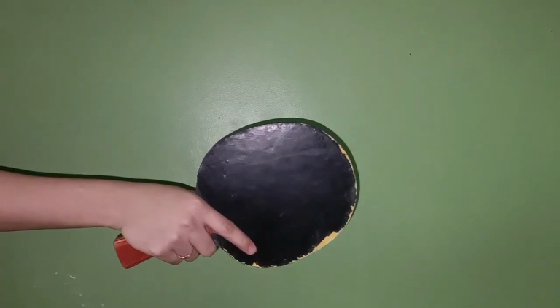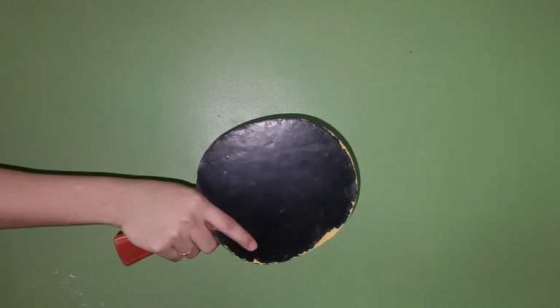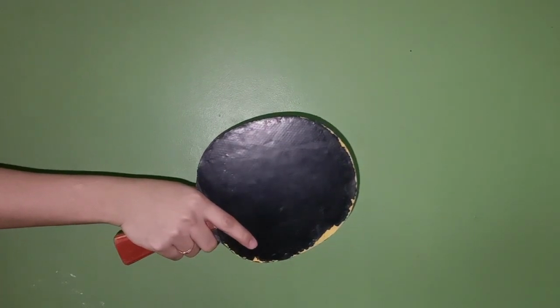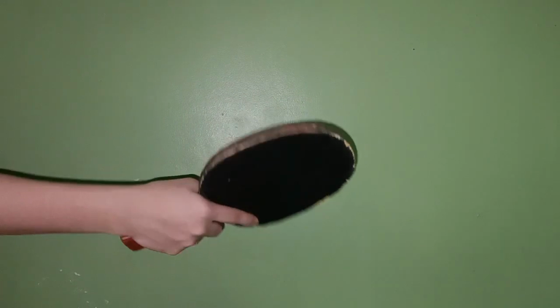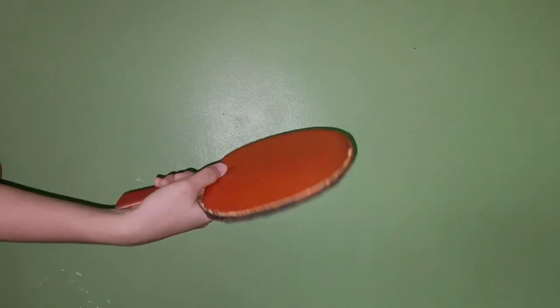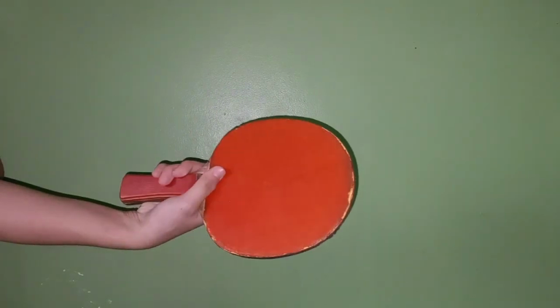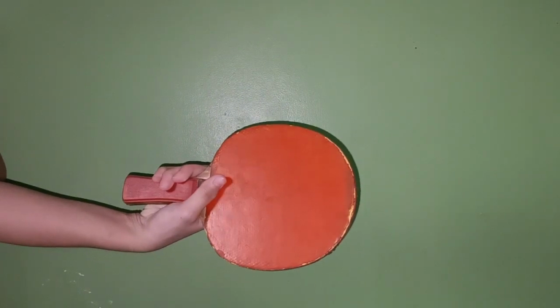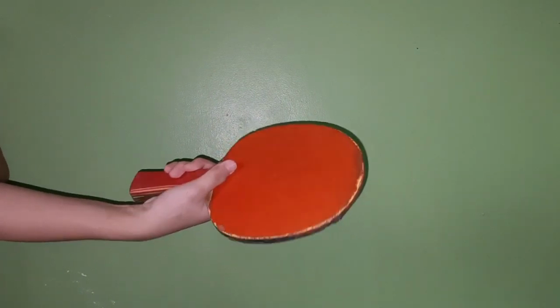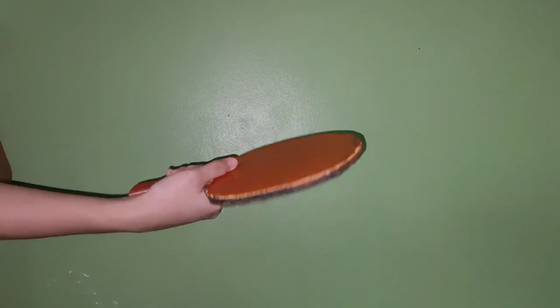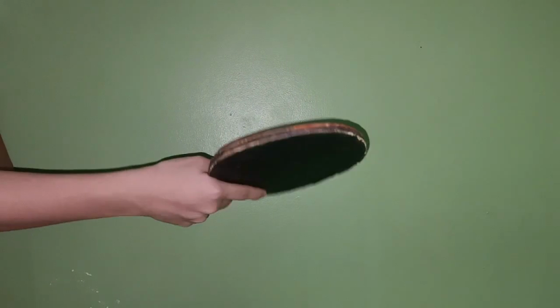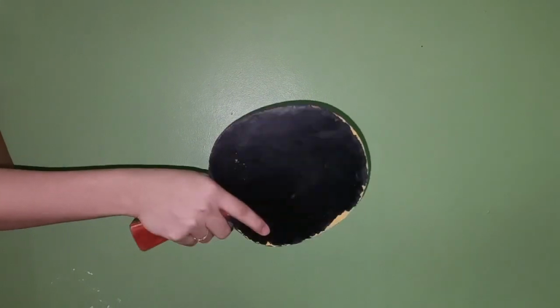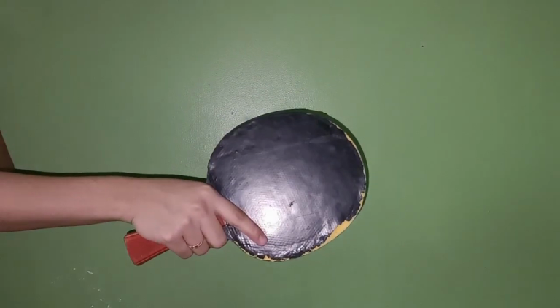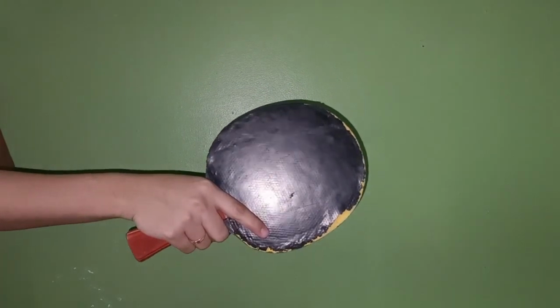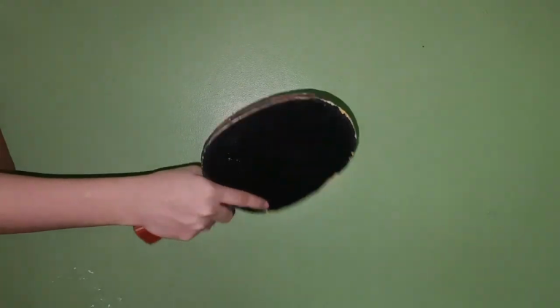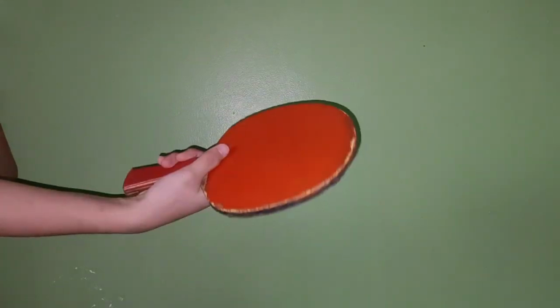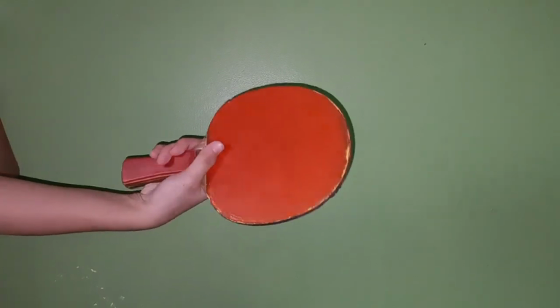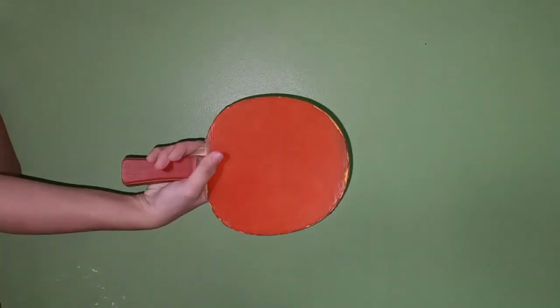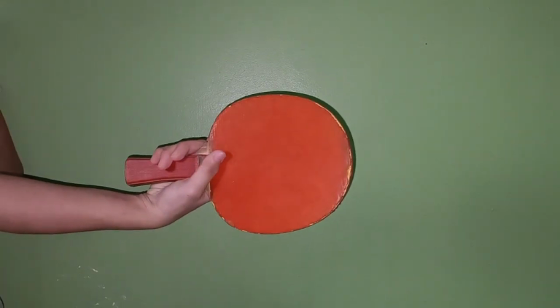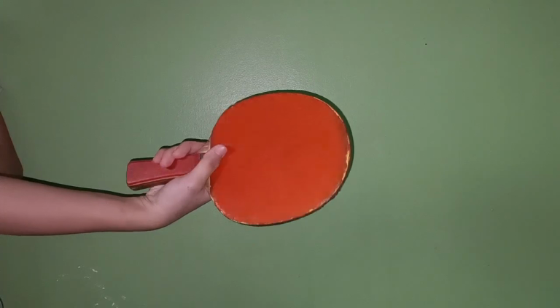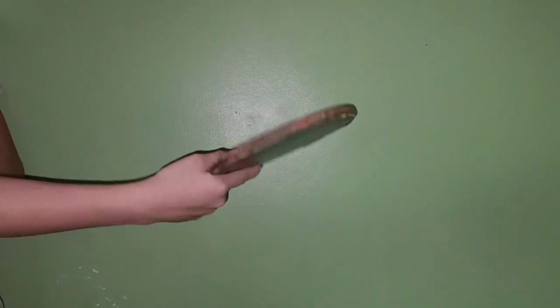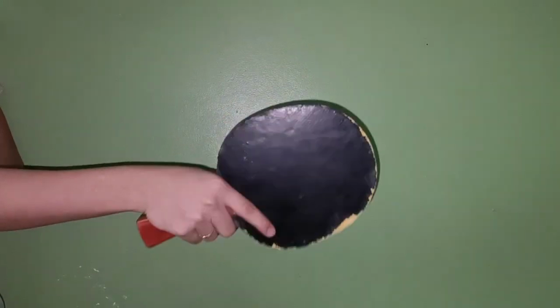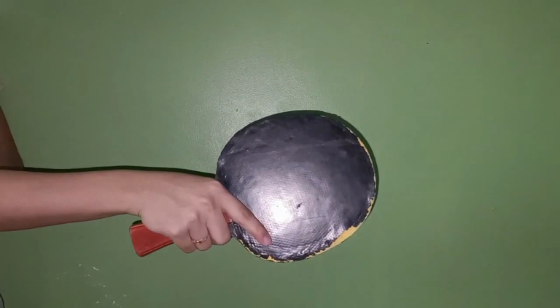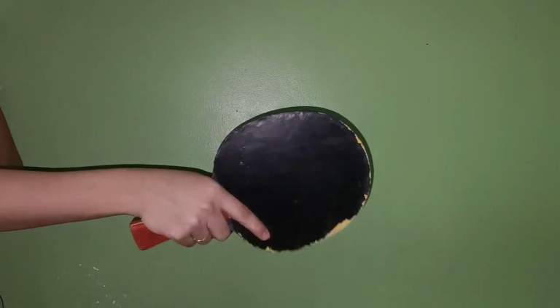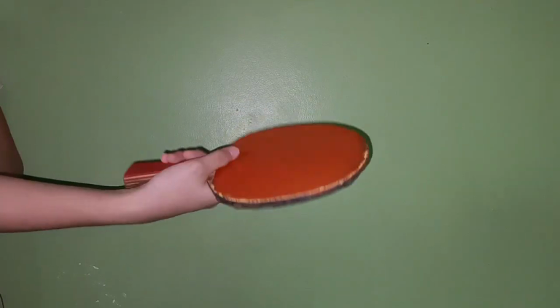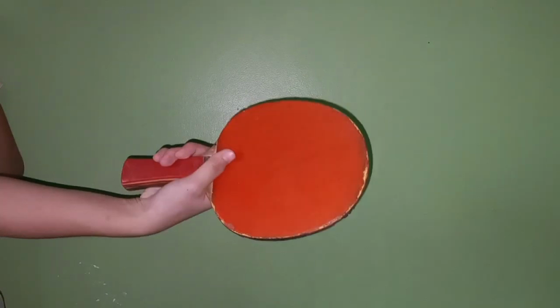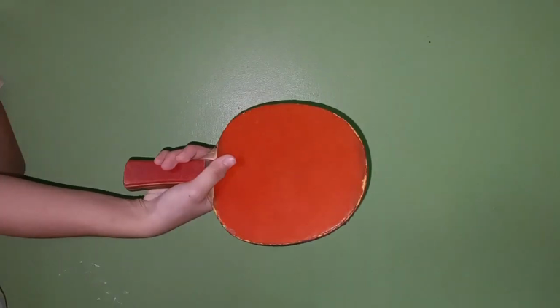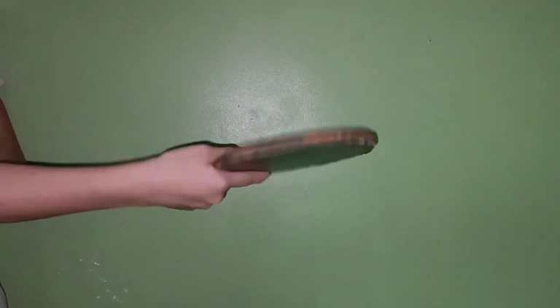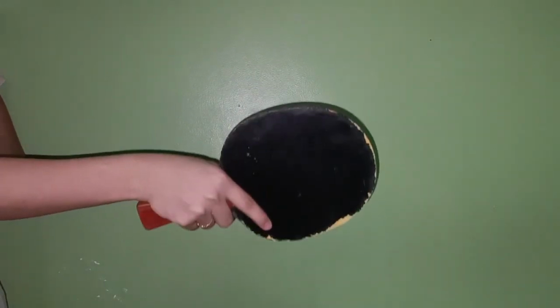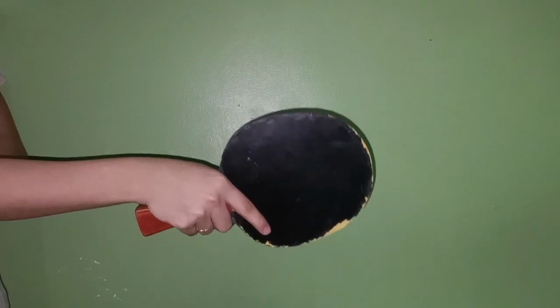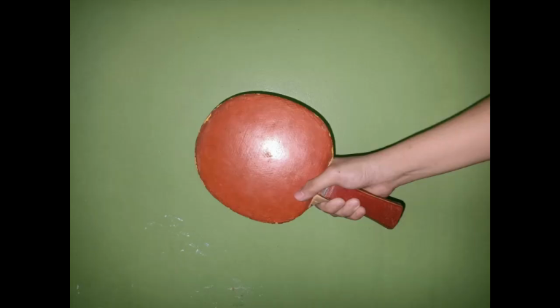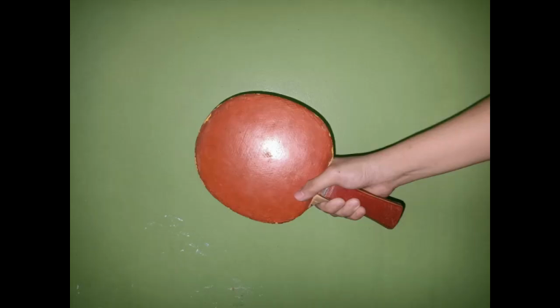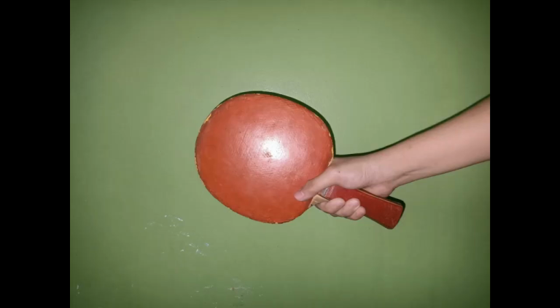To use this grip, you essentially shake hands with the racket. Fit the edge of the blade snugly in the V of your hand between your thumb and forefinger. Grip the handle with your middle, ring, and little fingers.